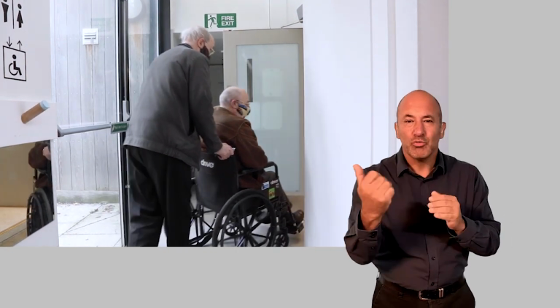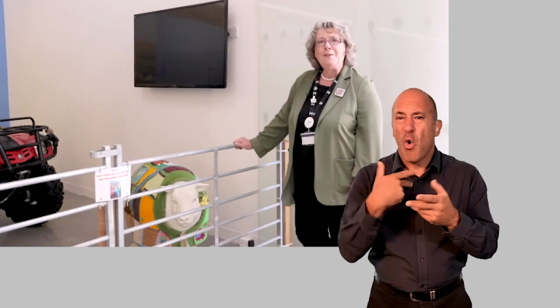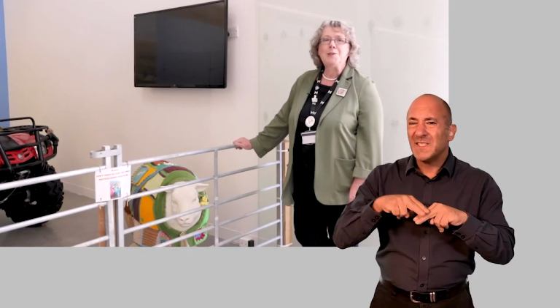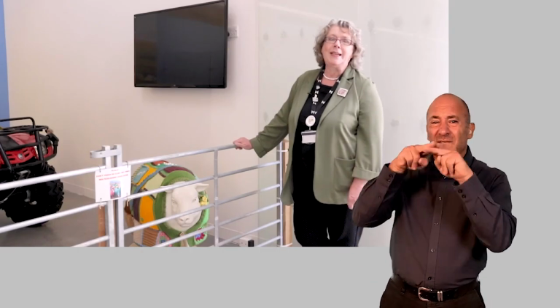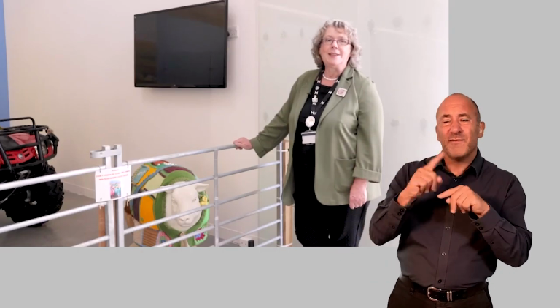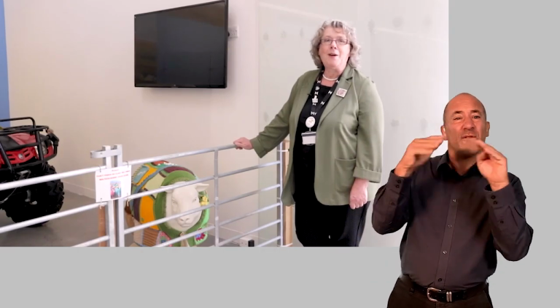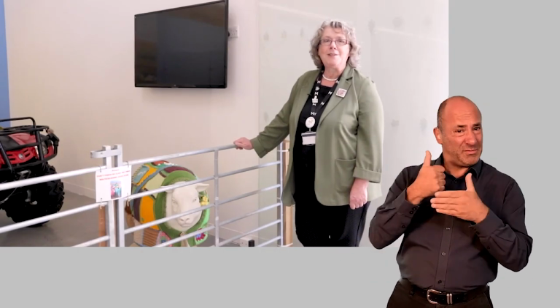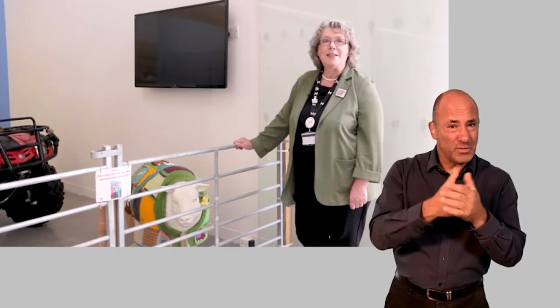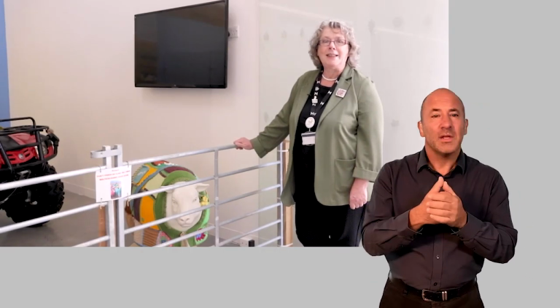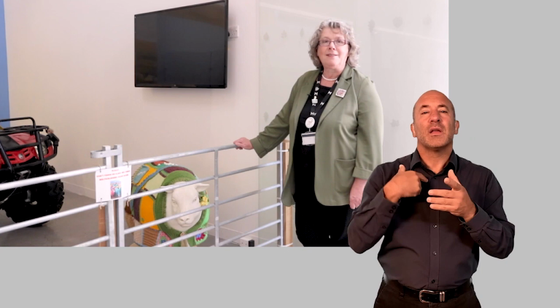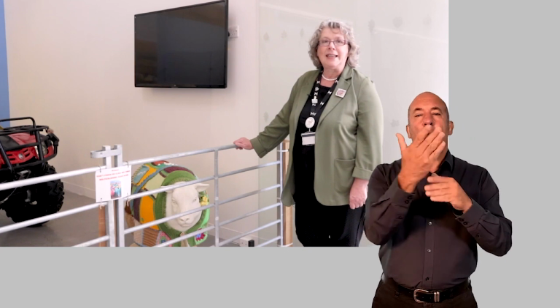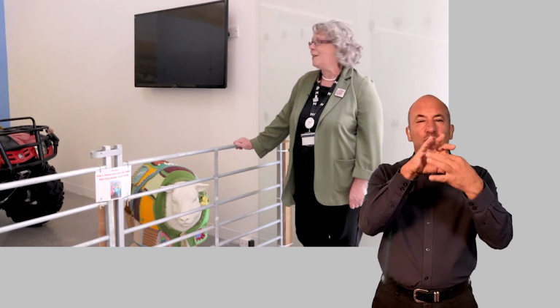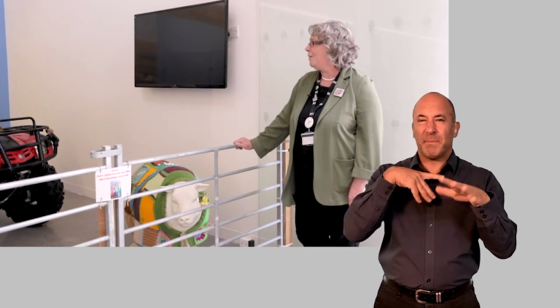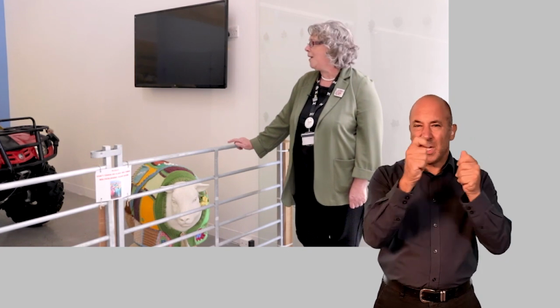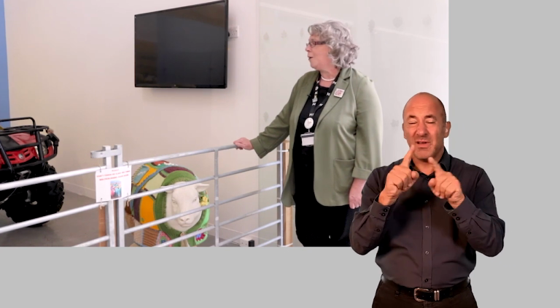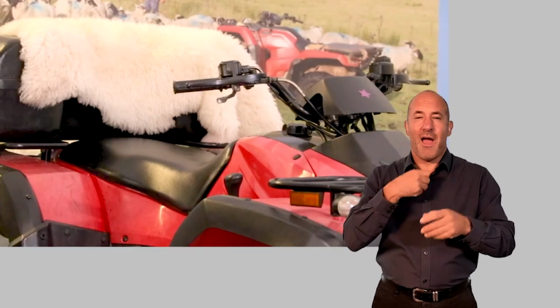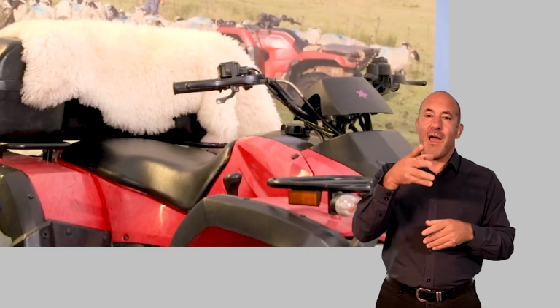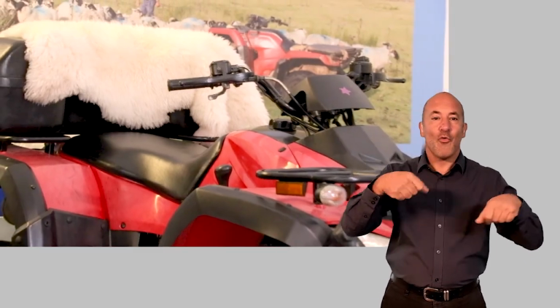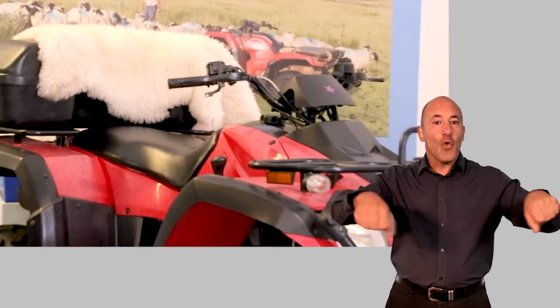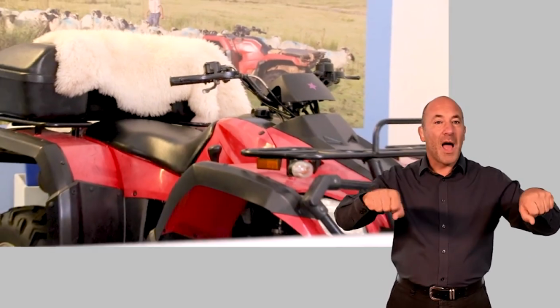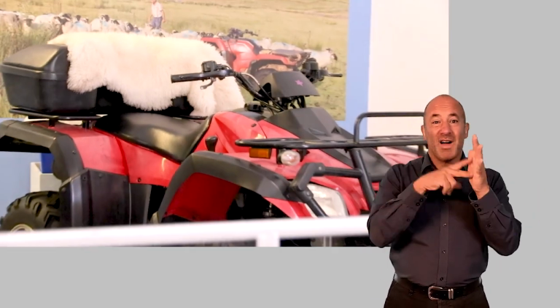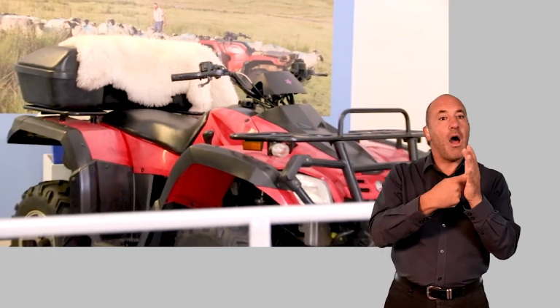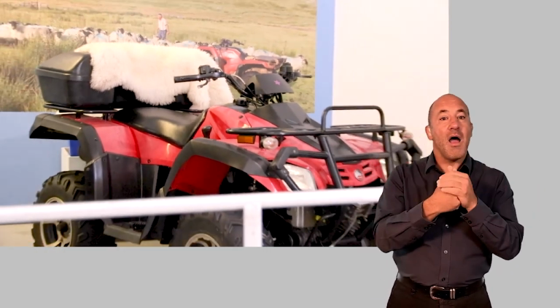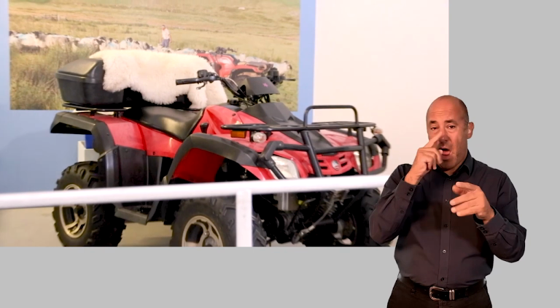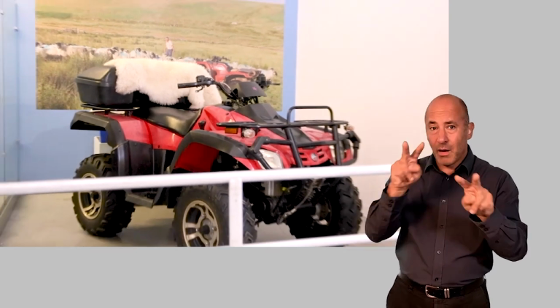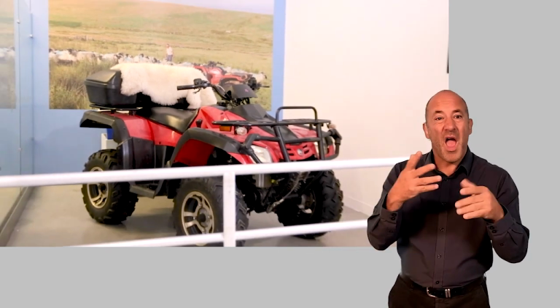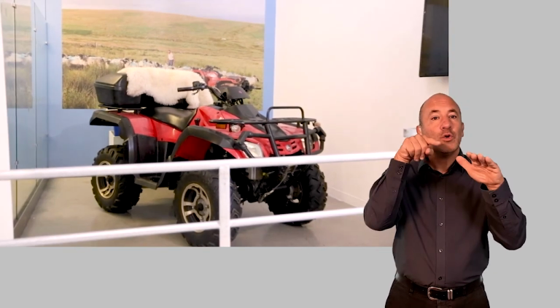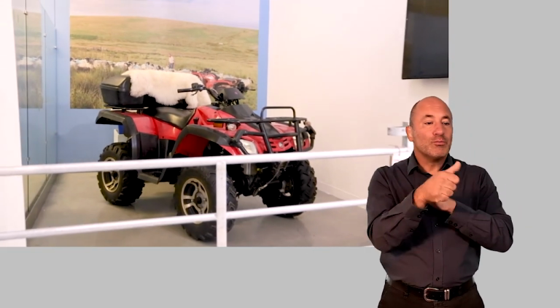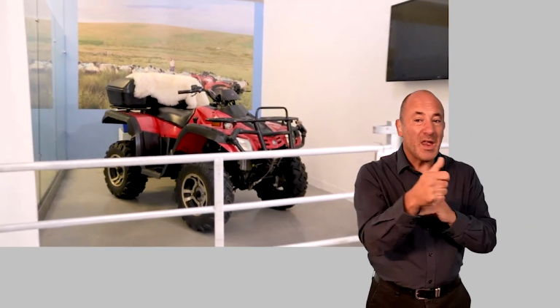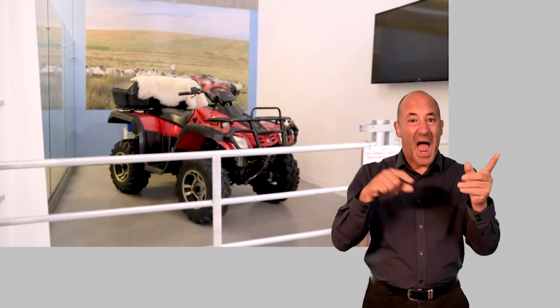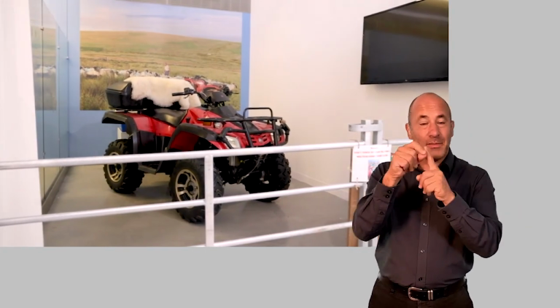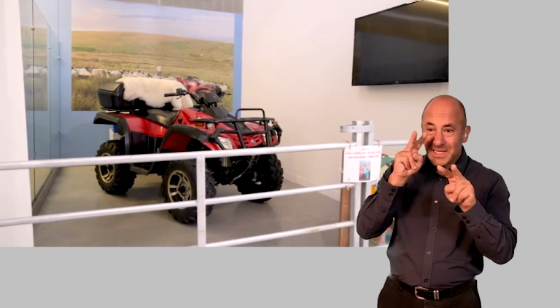We've had to tweak some of our interactives in the galleries, including our lovely VR quad bike. You can access our VR films on our YouTube channel and our app.